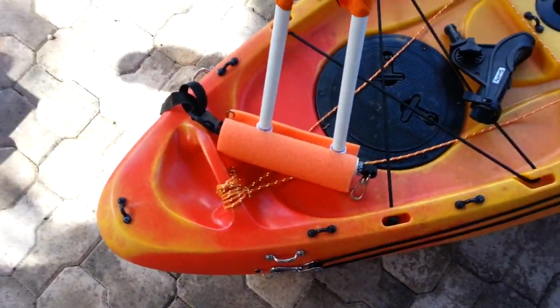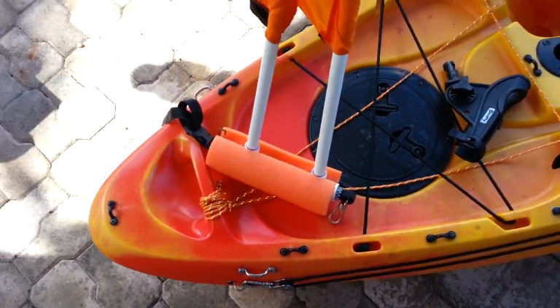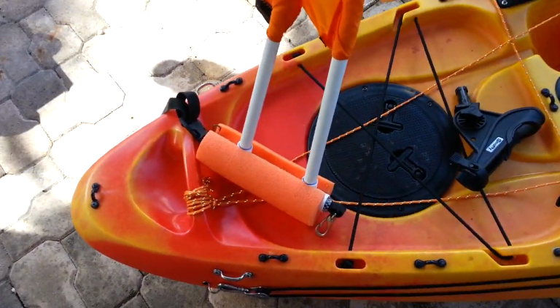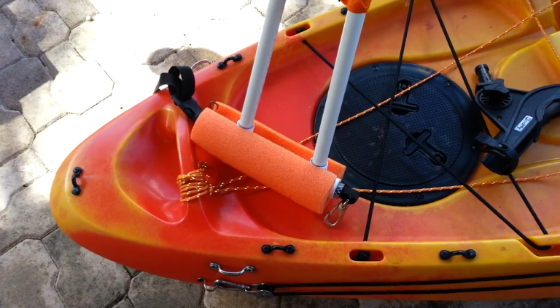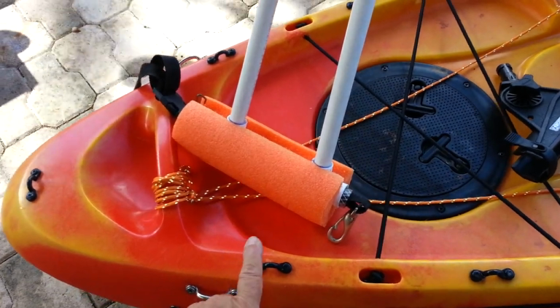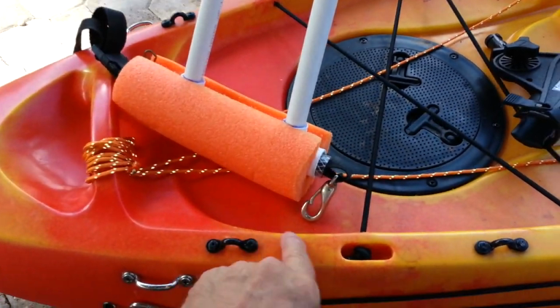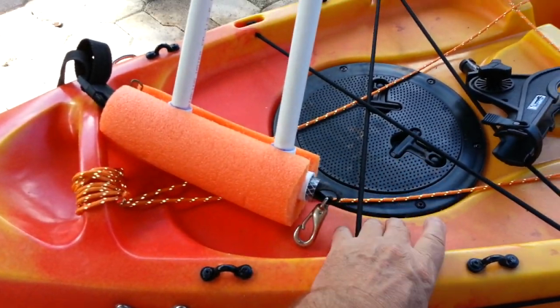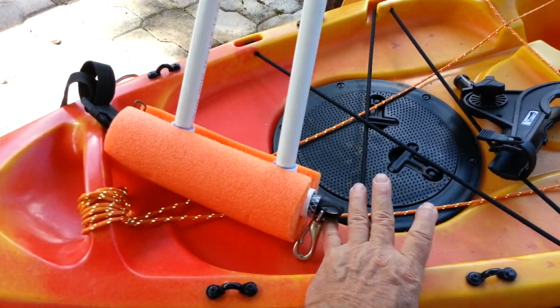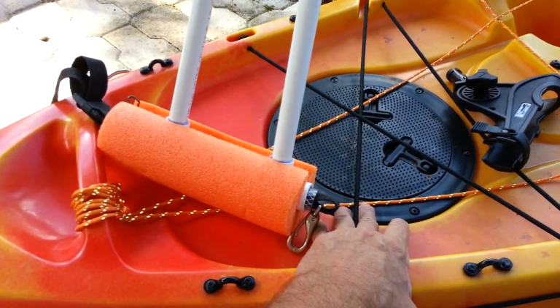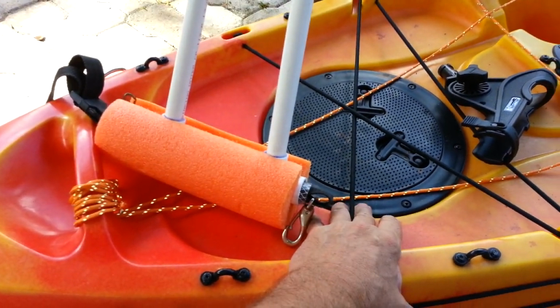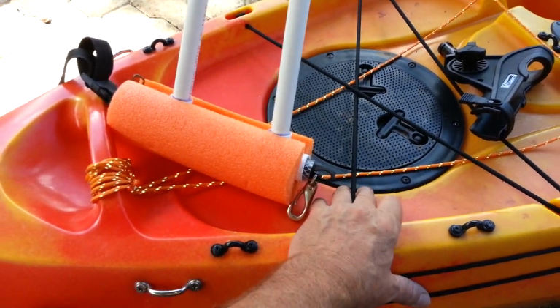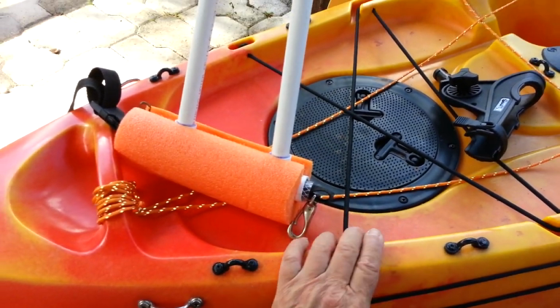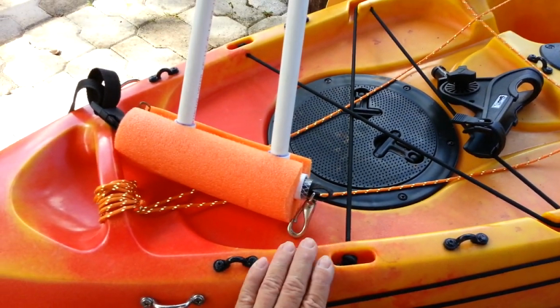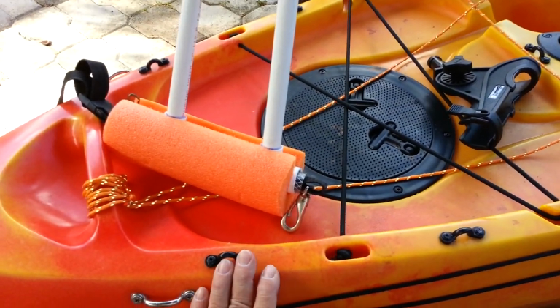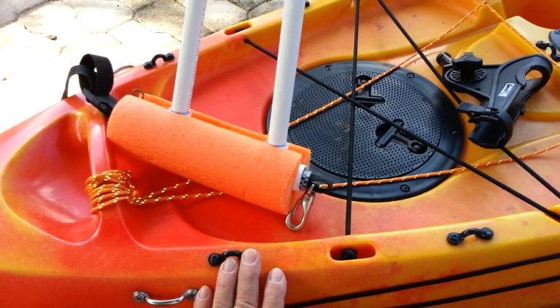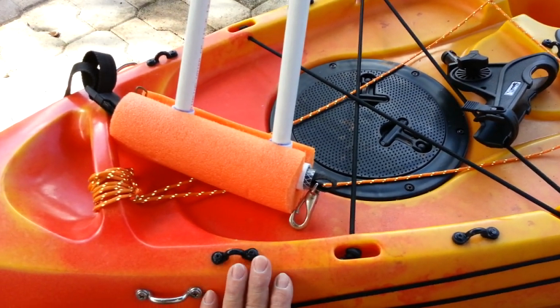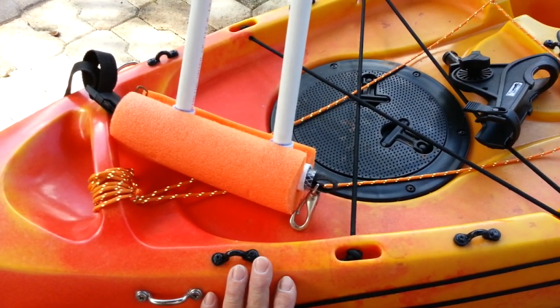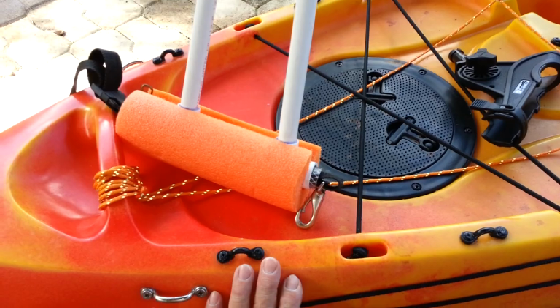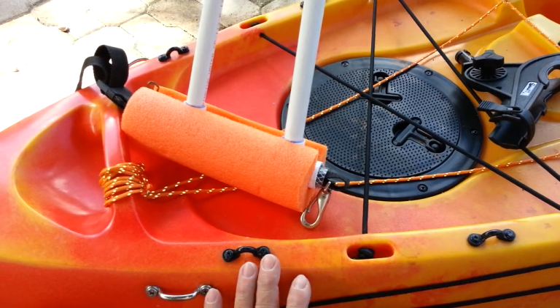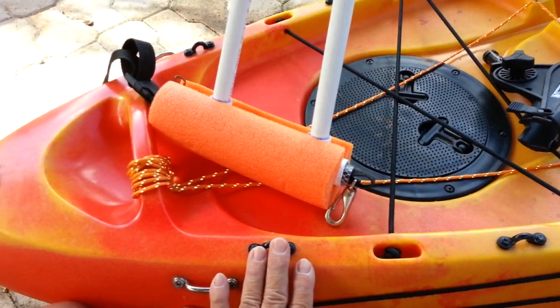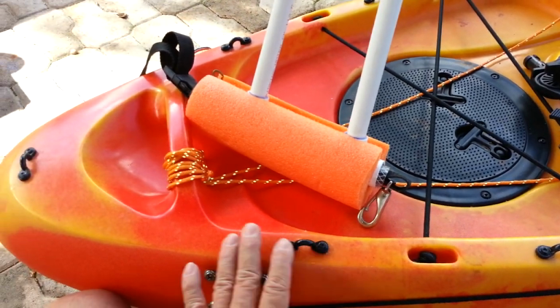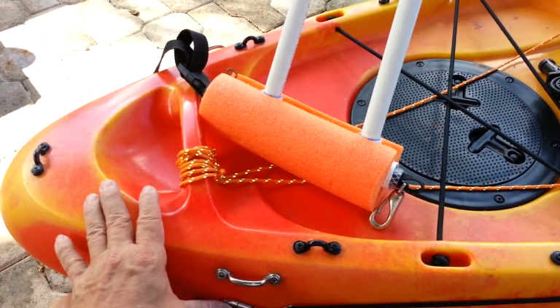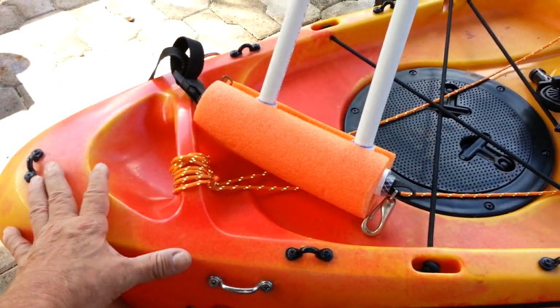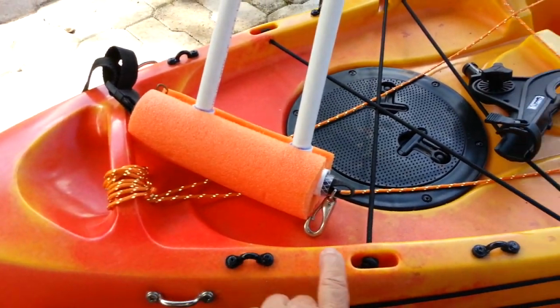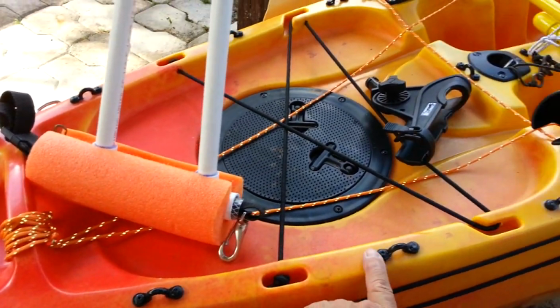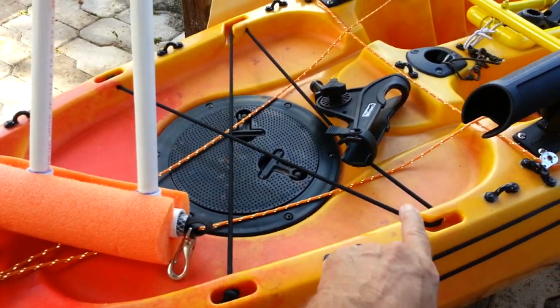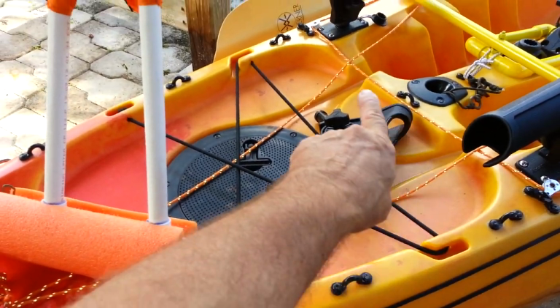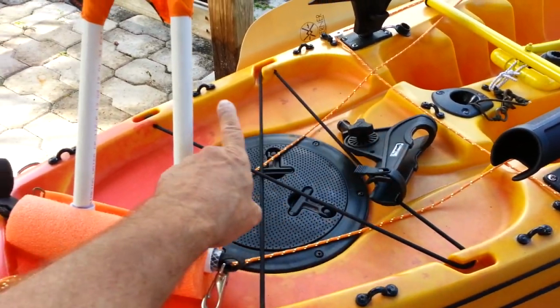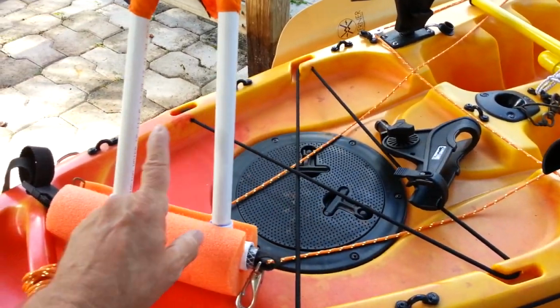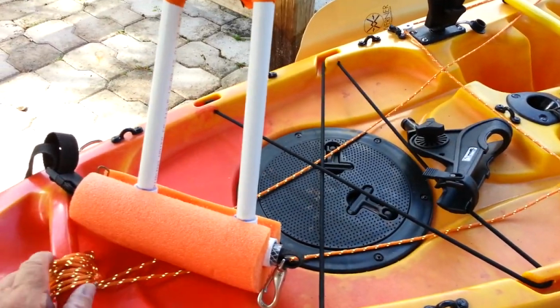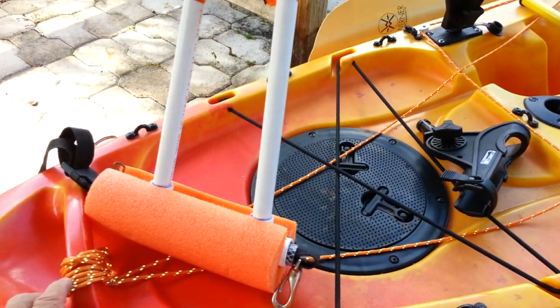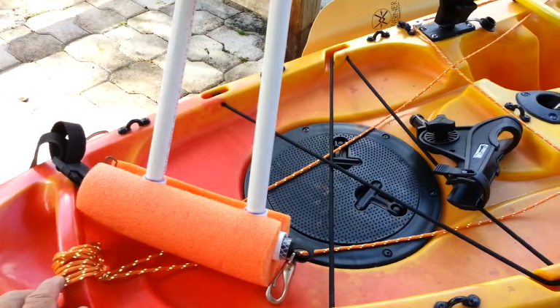Right up front I've got an 8 inch hatch I installed. The fishing model does come with the hatch on the Perception Sport. I put a bunch of pad eyes around the front to tie my milk crate down.